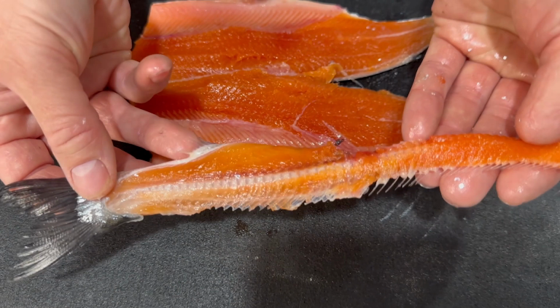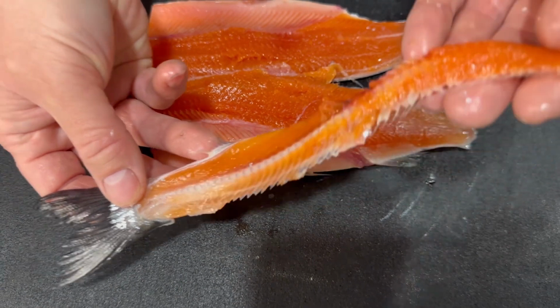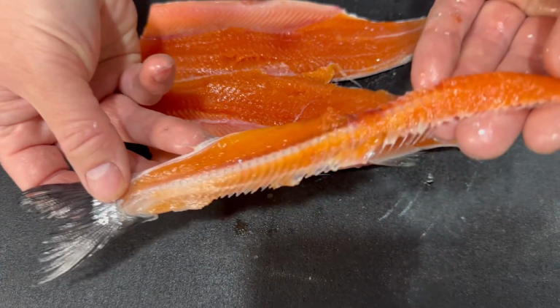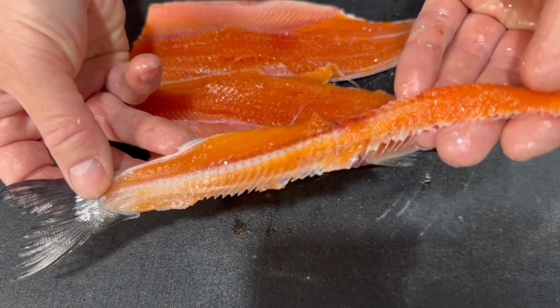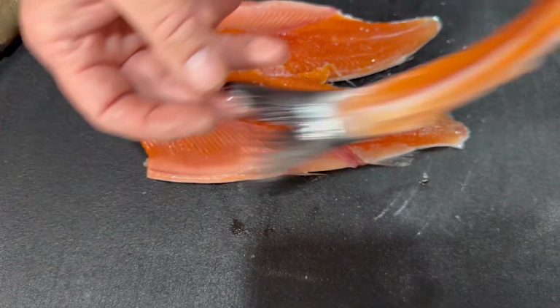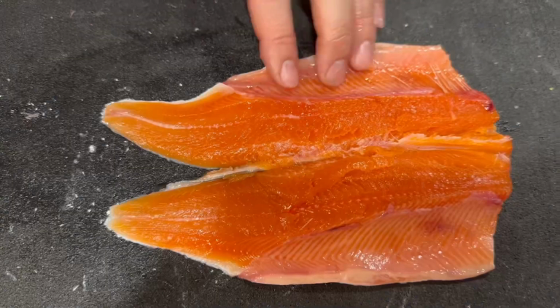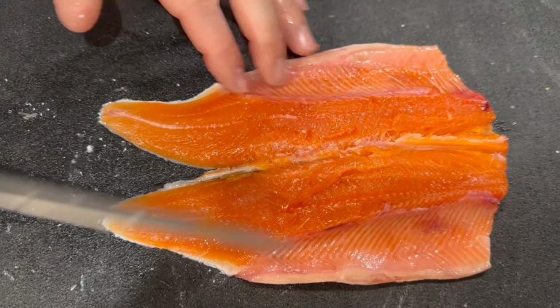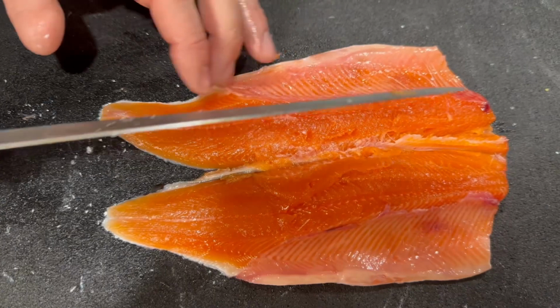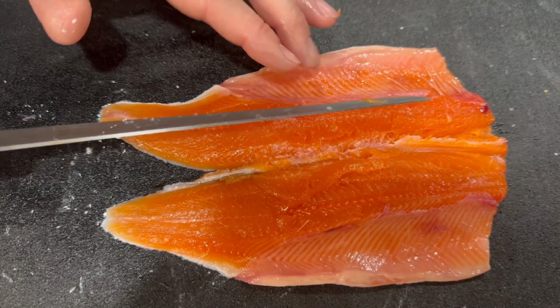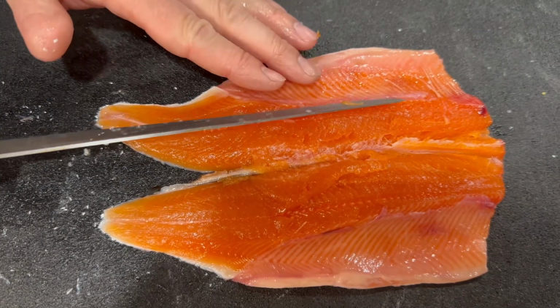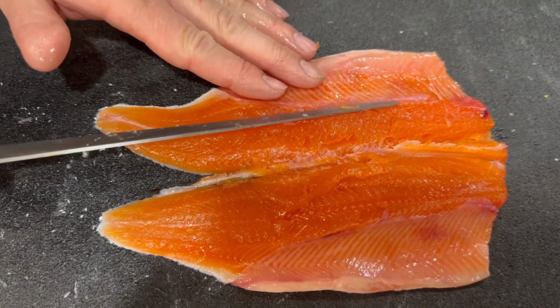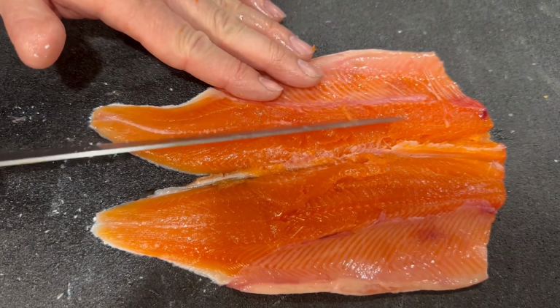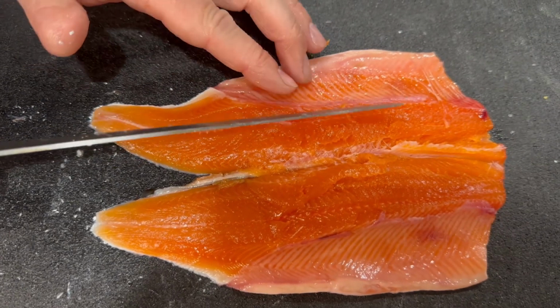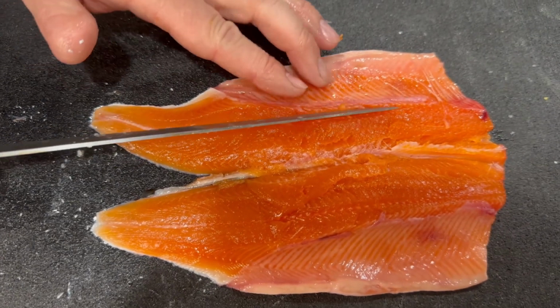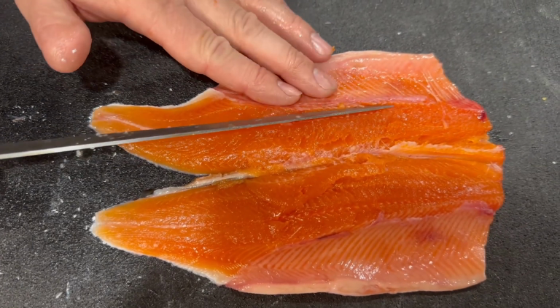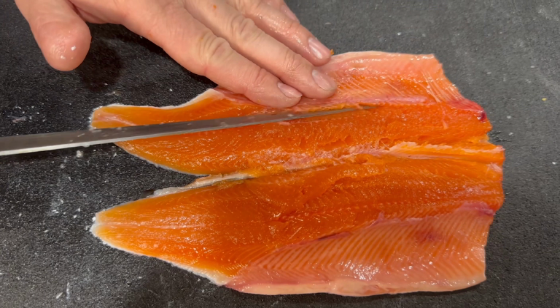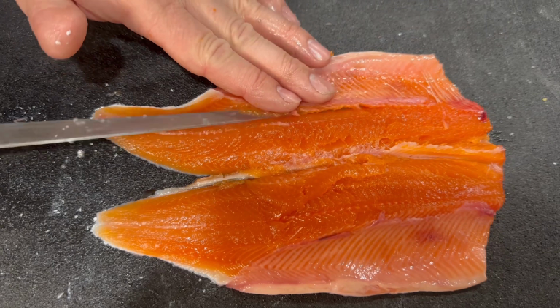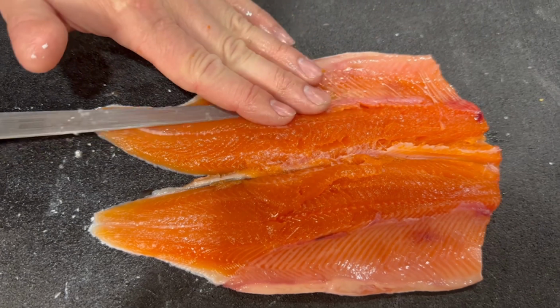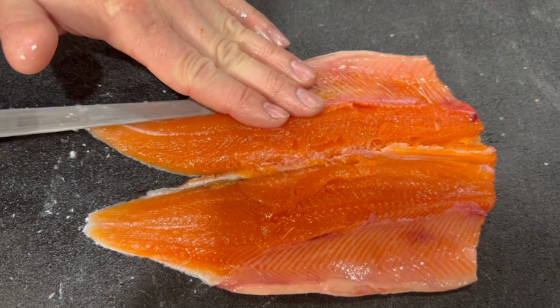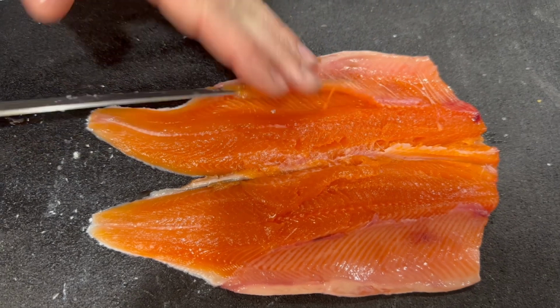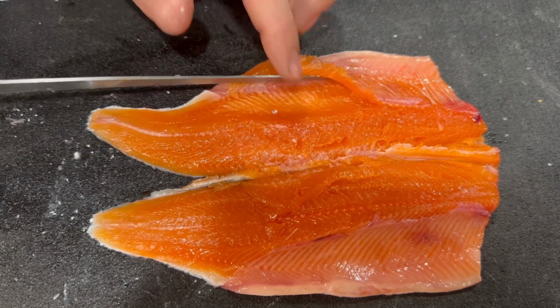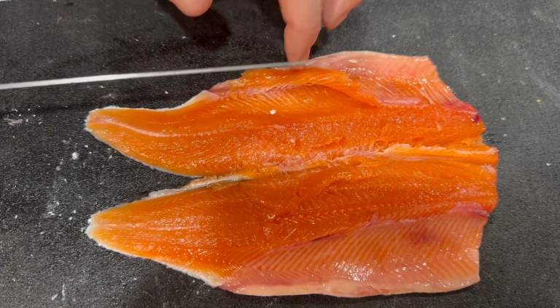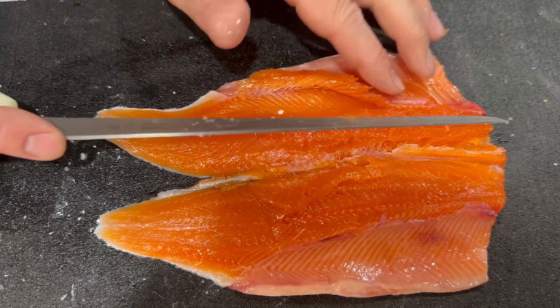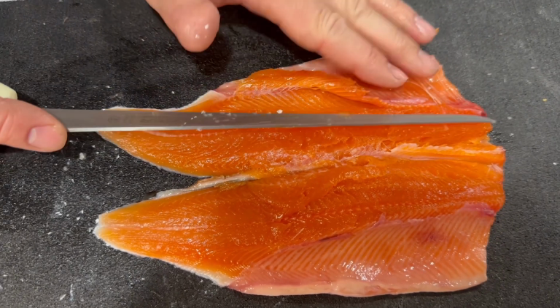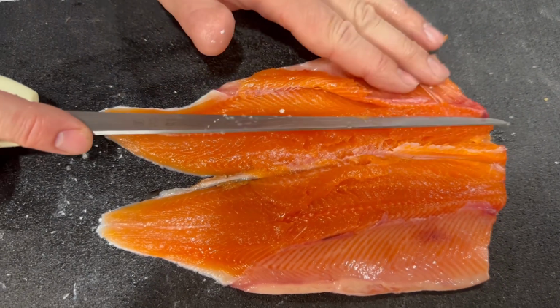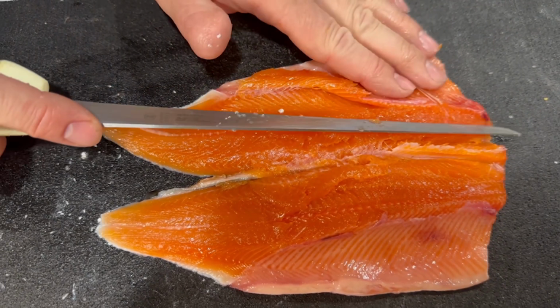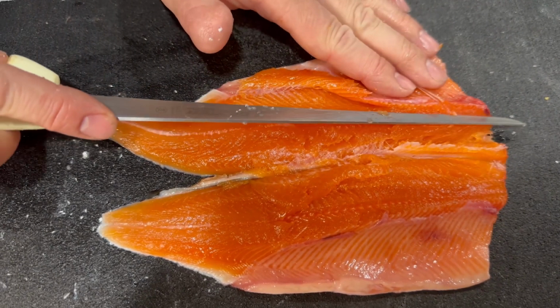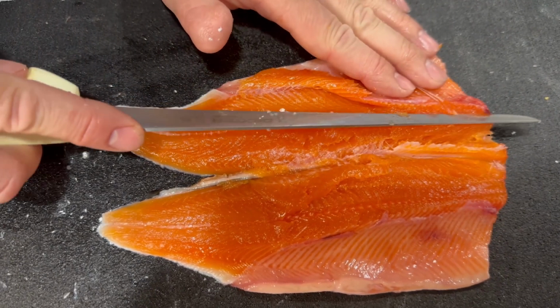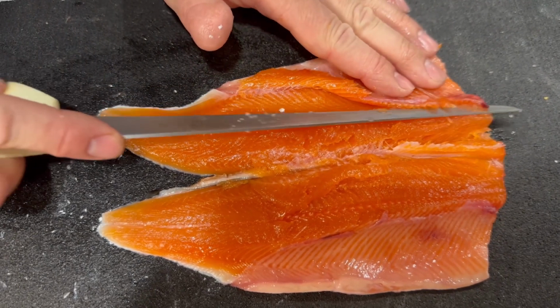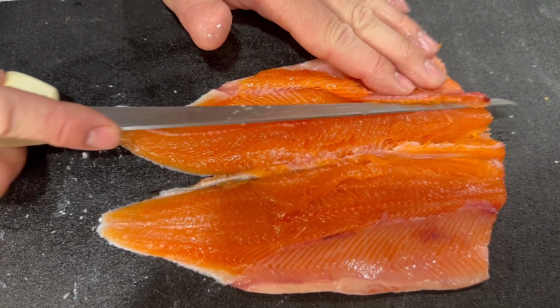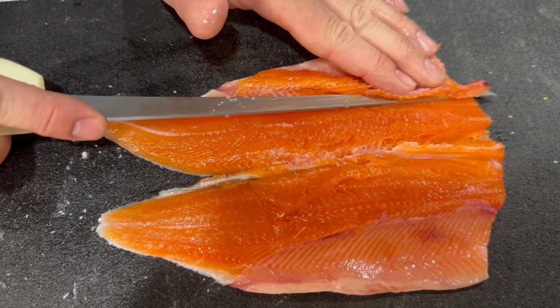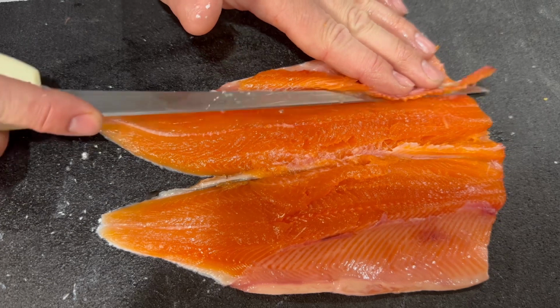Not much meat left on the carcass. Now I'm gonna try to remove the rib bones. The meat is very delicate, so be very gentle.